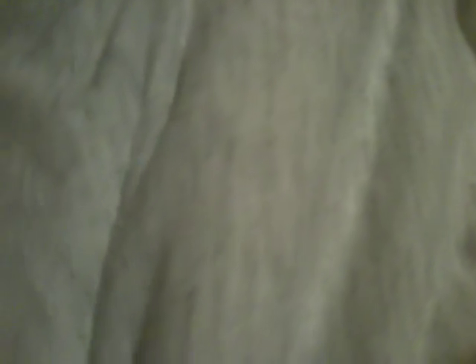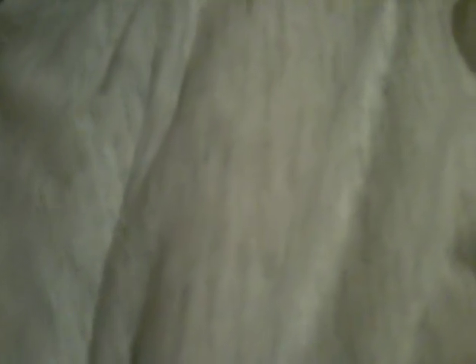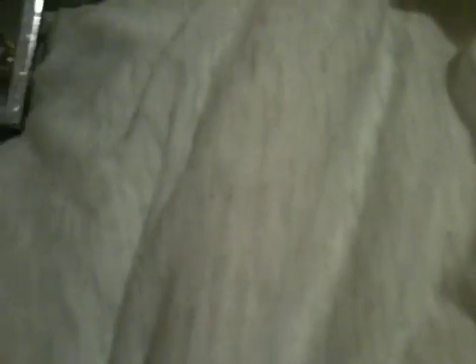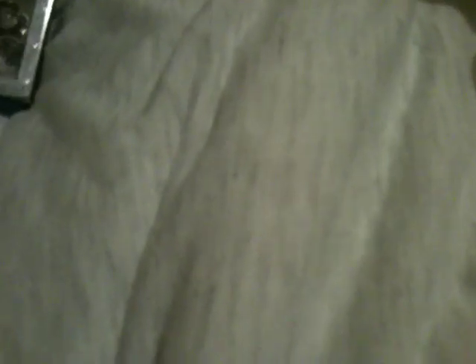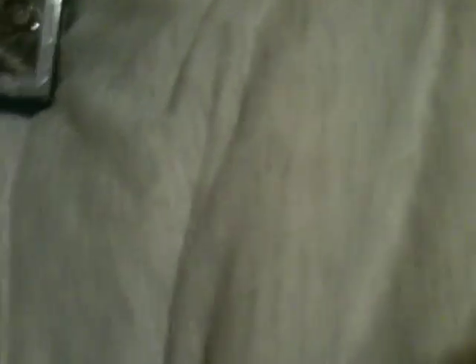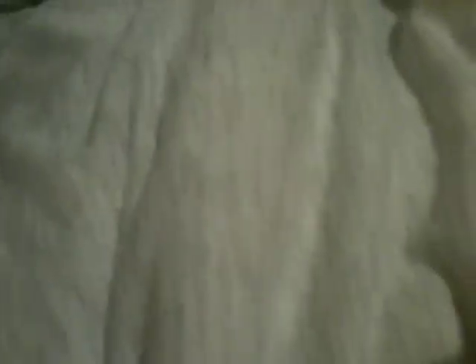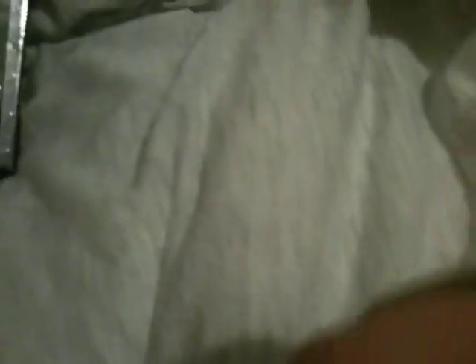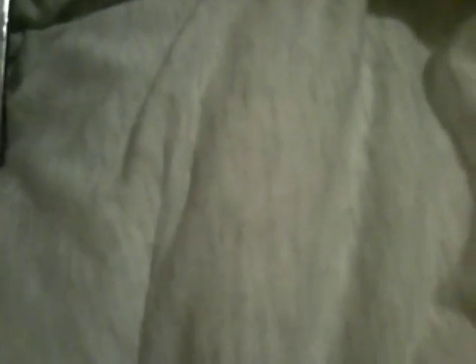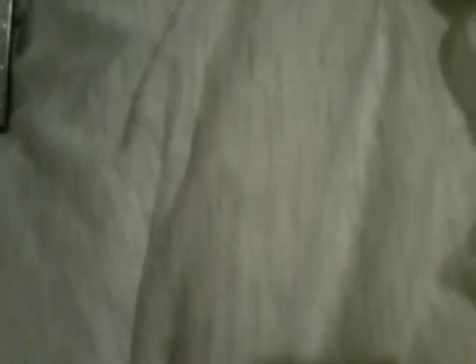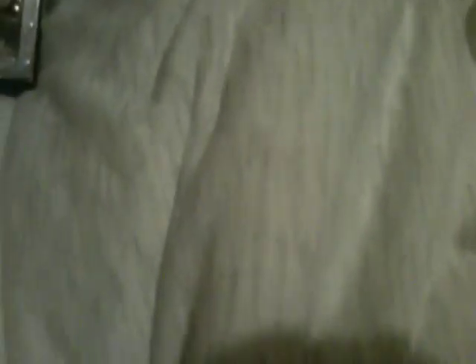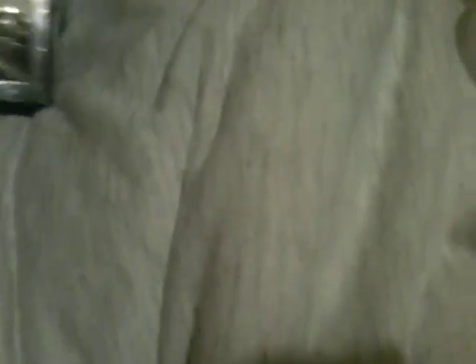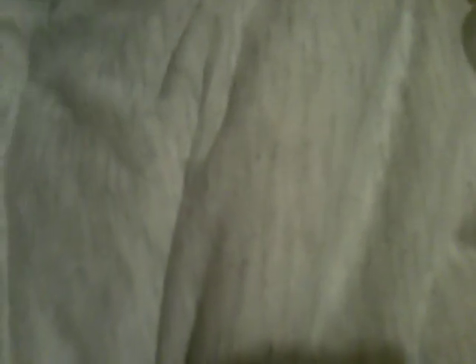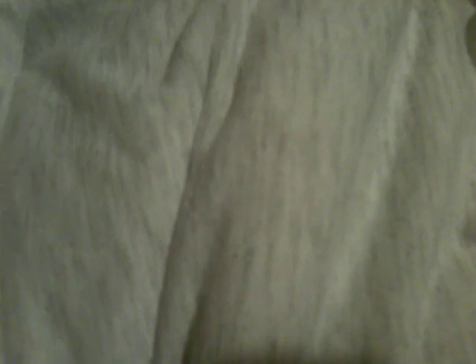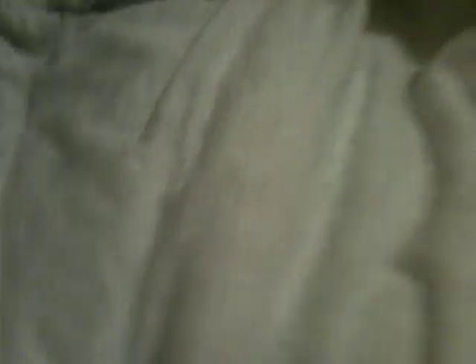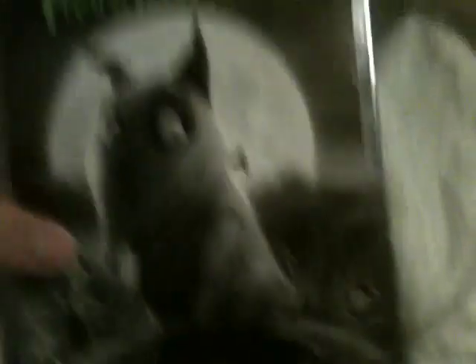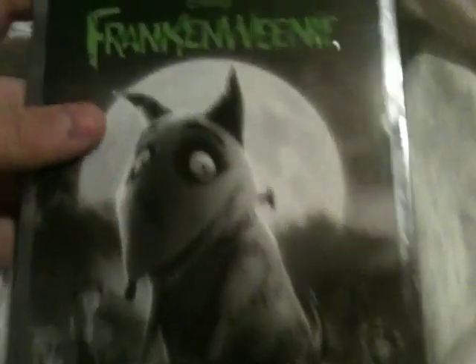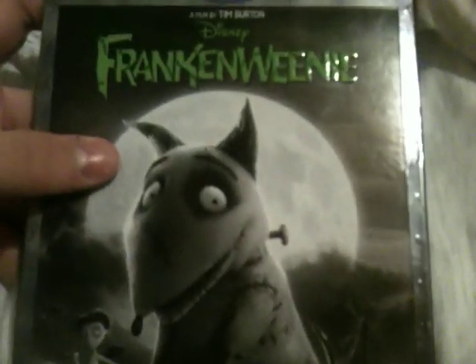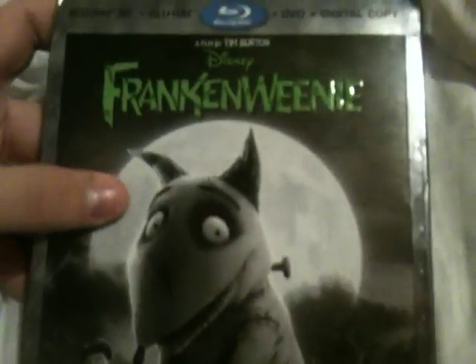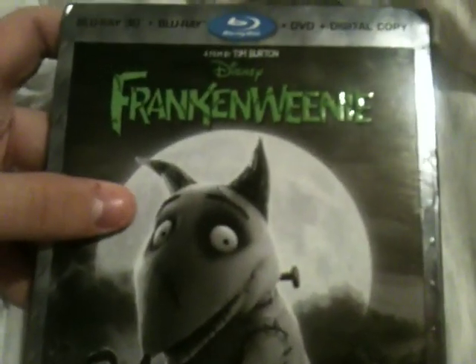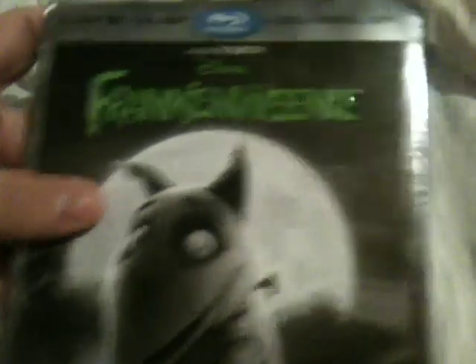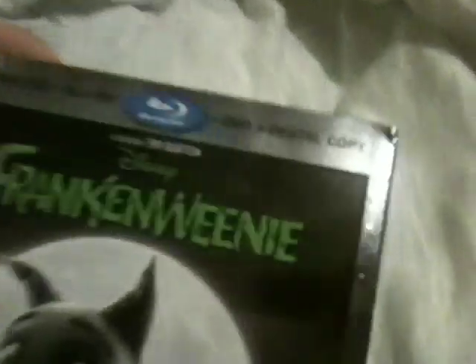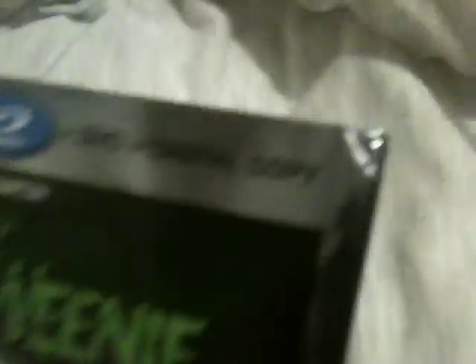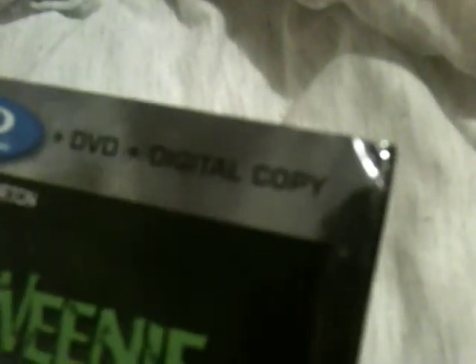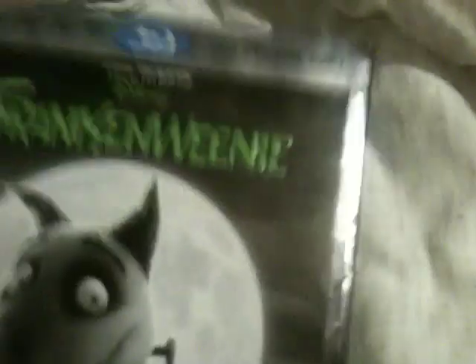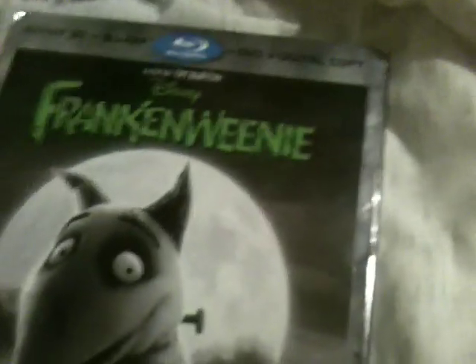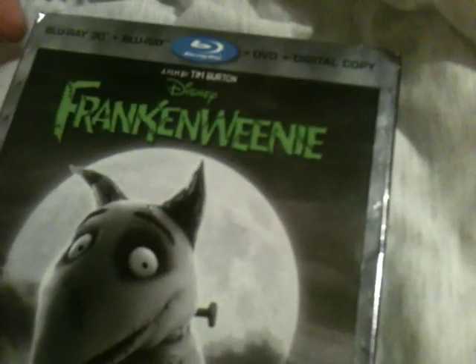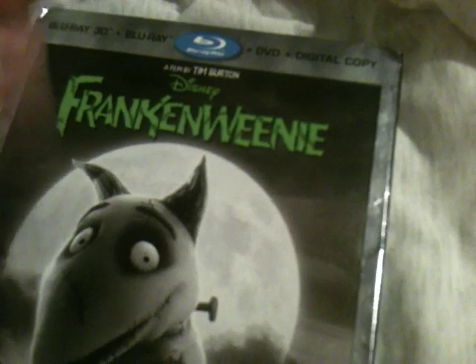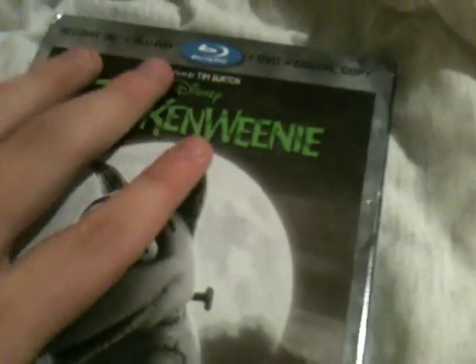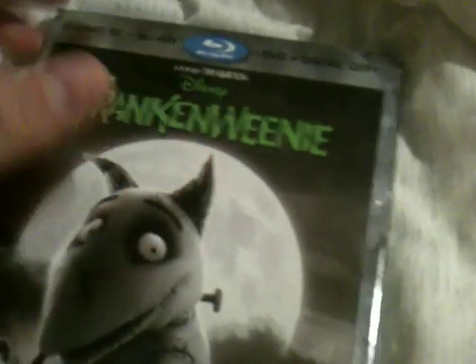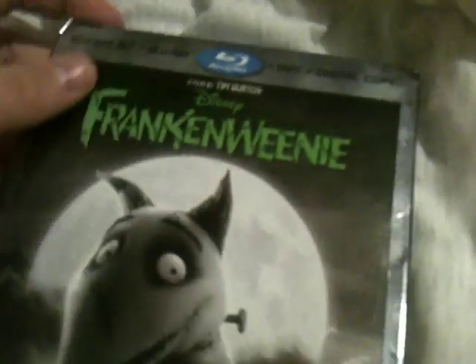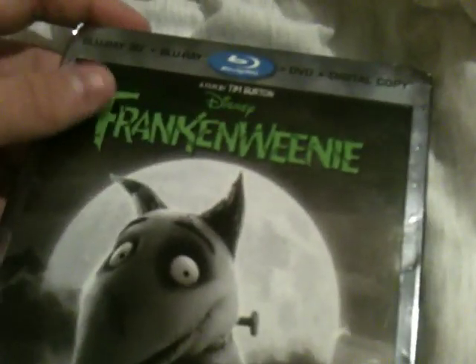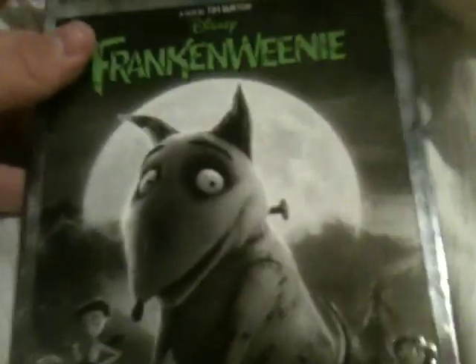Hey guys, brief Blu-ray update, let's go ahead and get started. Got a Blu-ray in the mail — Frankweenie. Unfortunately, a couple dings on the package, which kinda sucks.